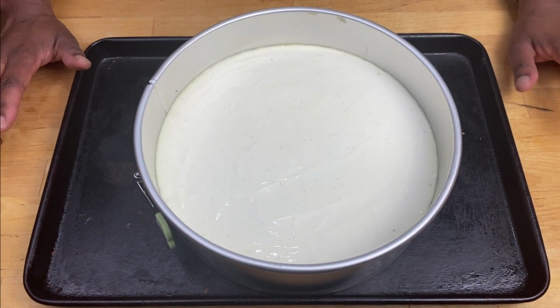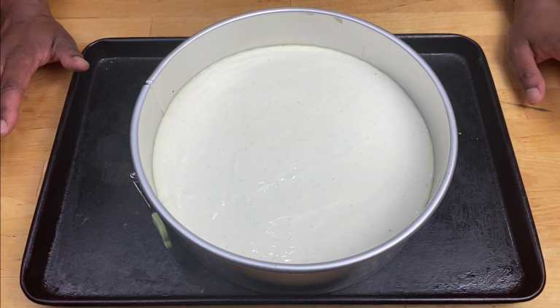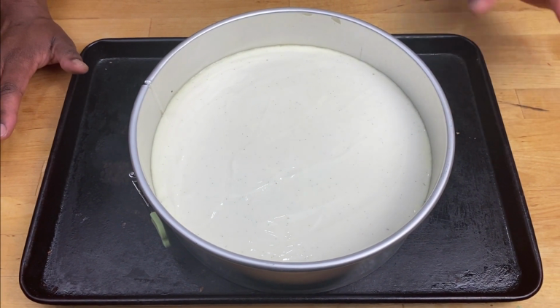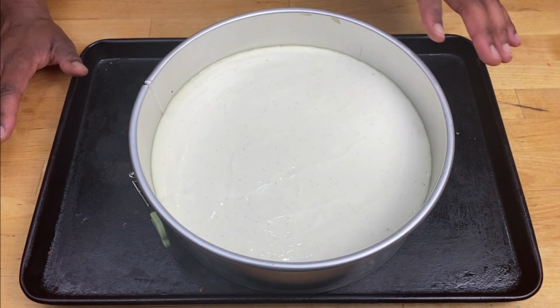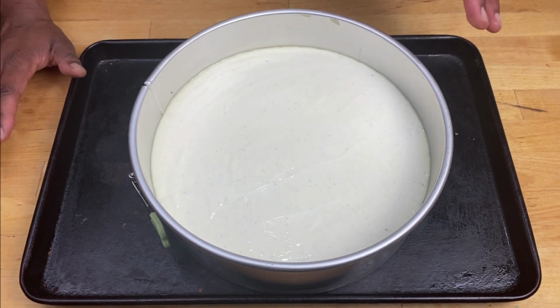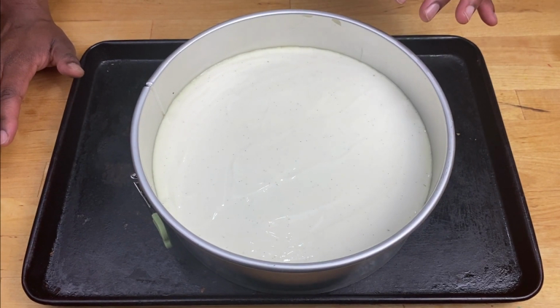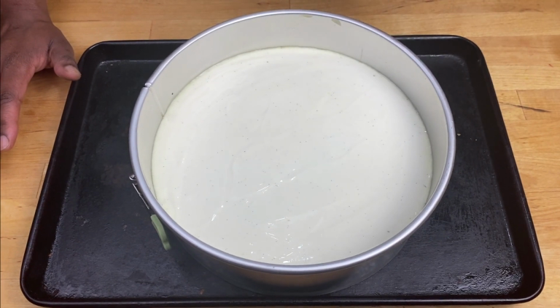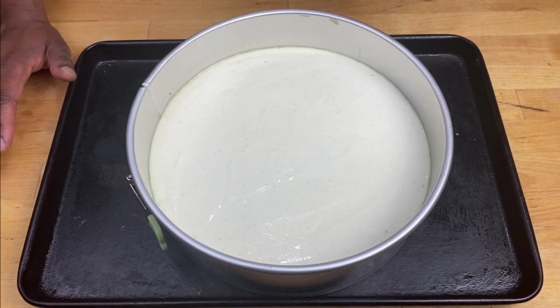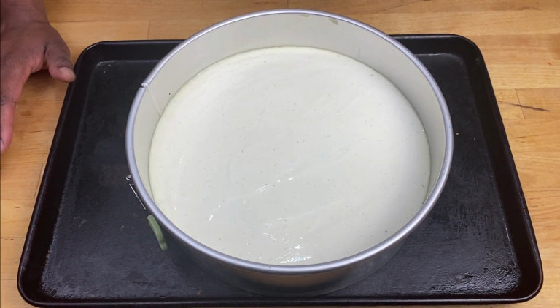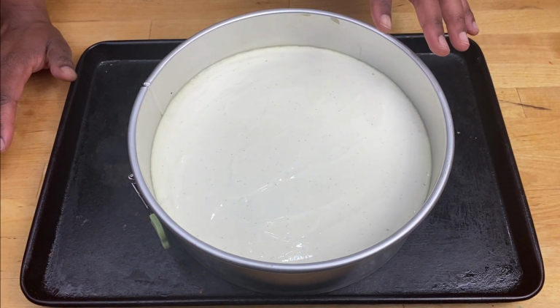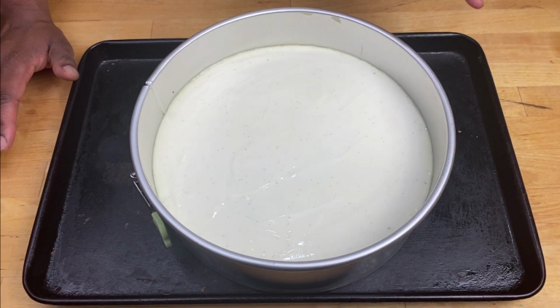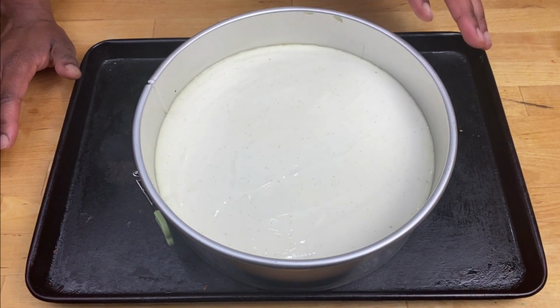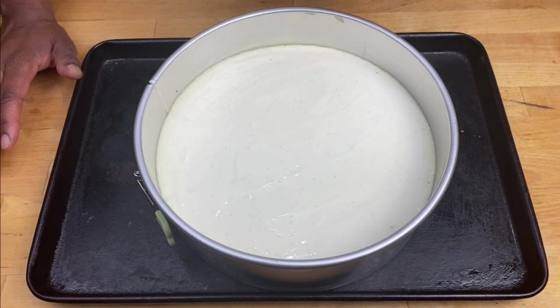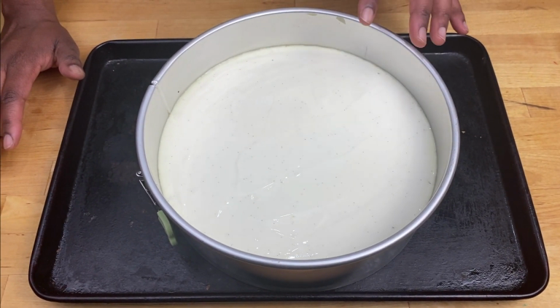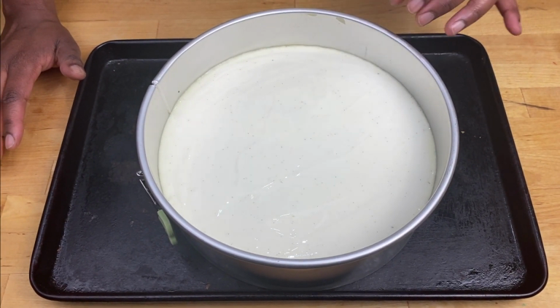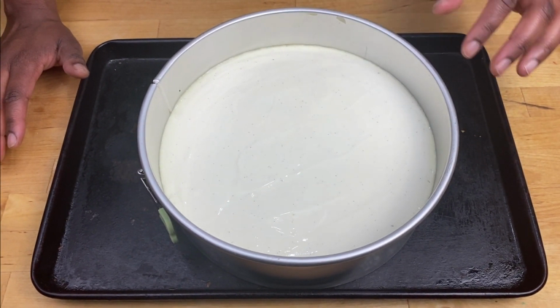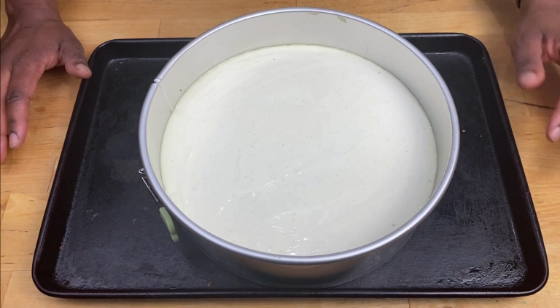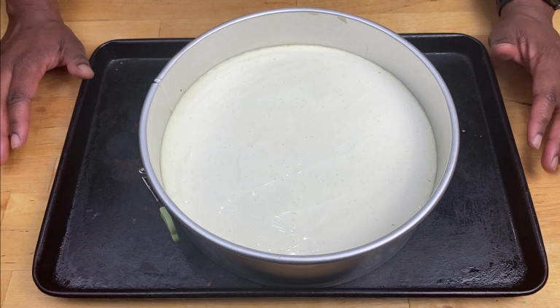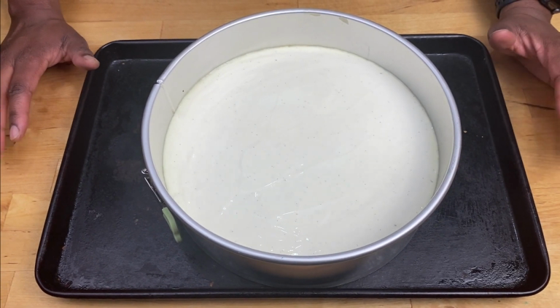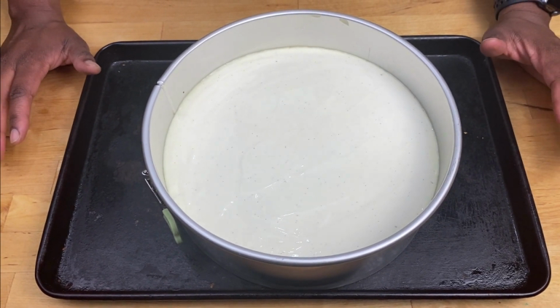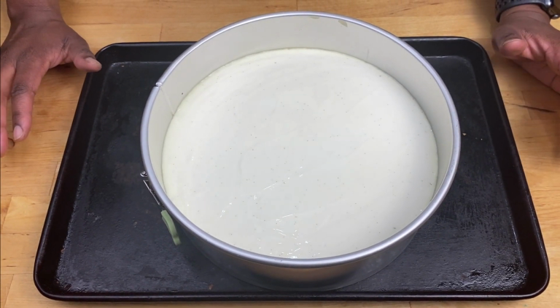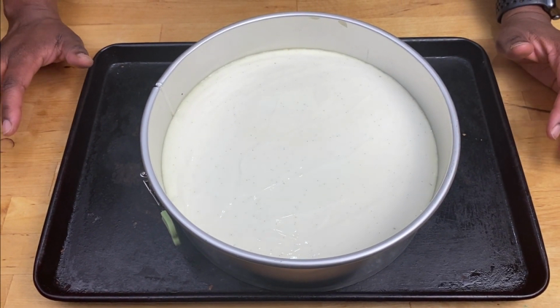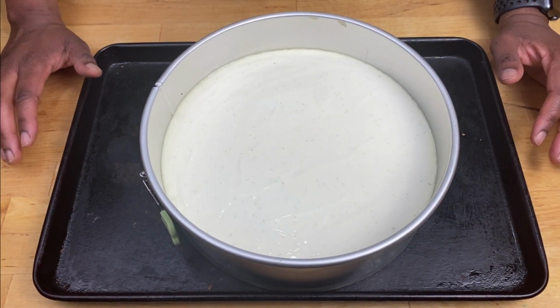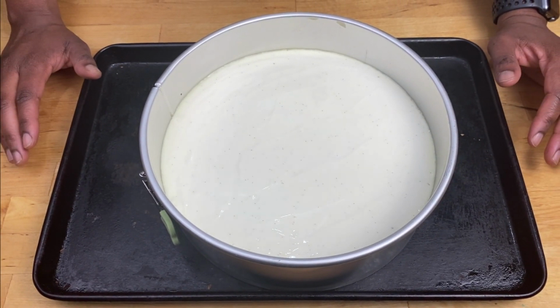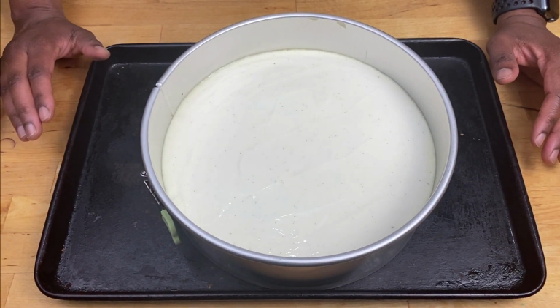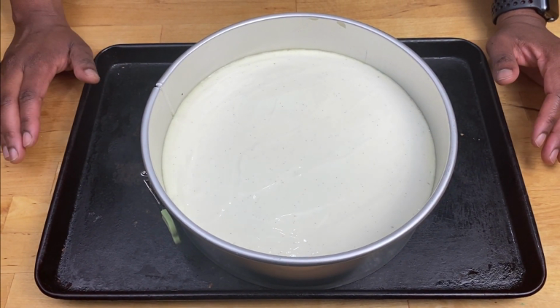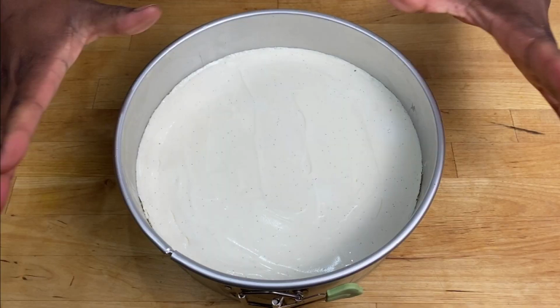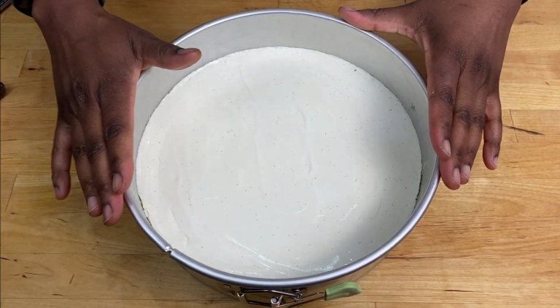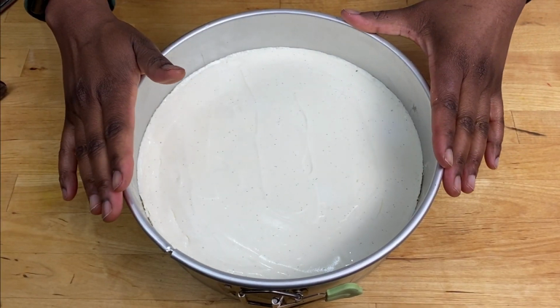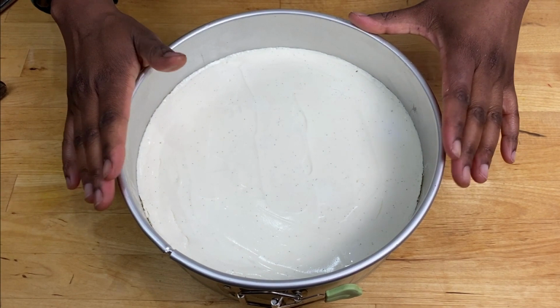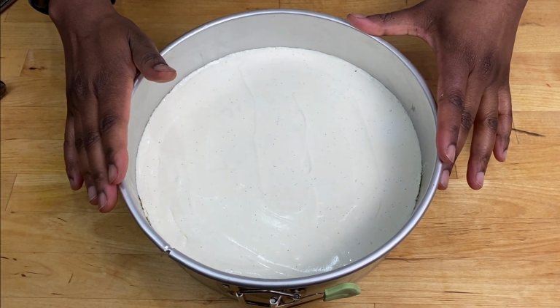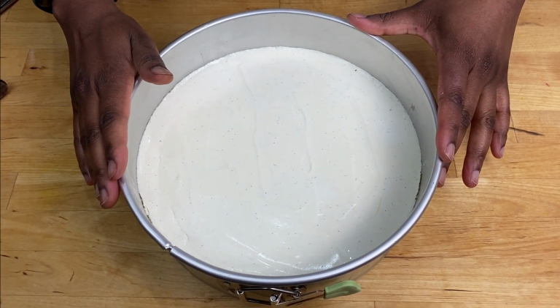Now this is out of the oven. It's still very hot so leave this to cool completely, and then put it in the fridge to set for at least eight hours or overnight. The cheesecake has been in the fridge overnight.